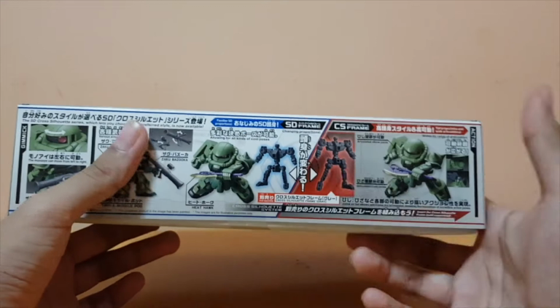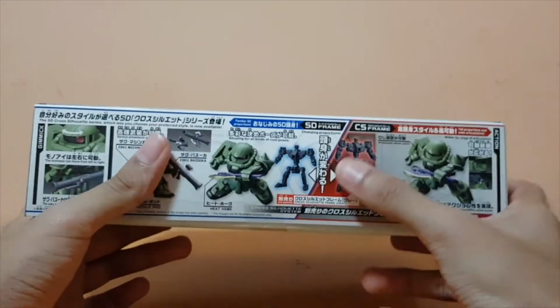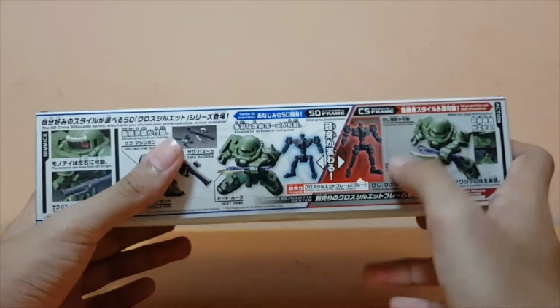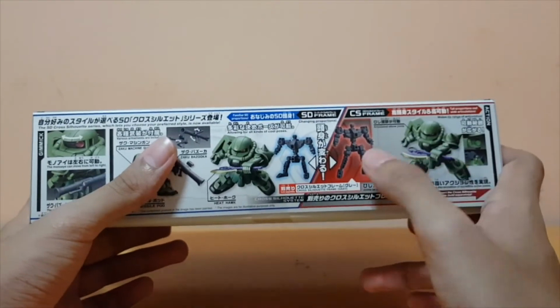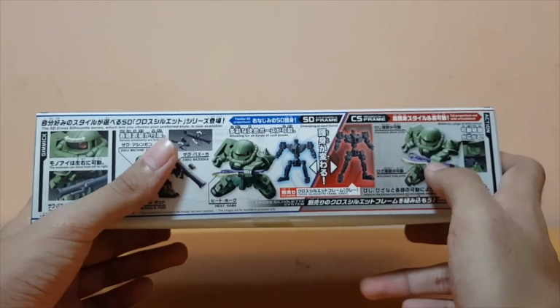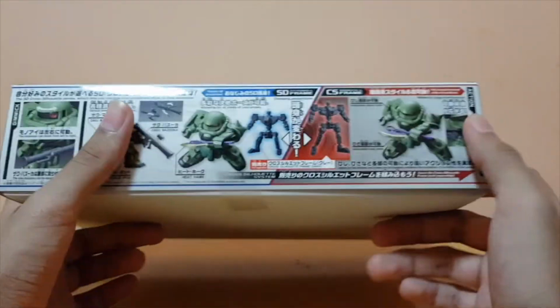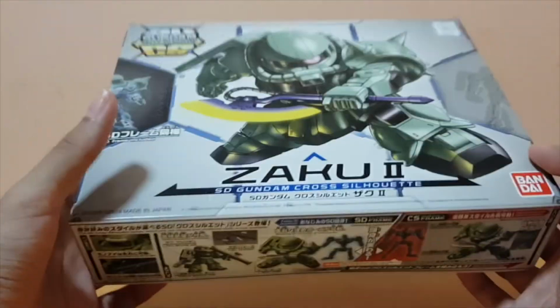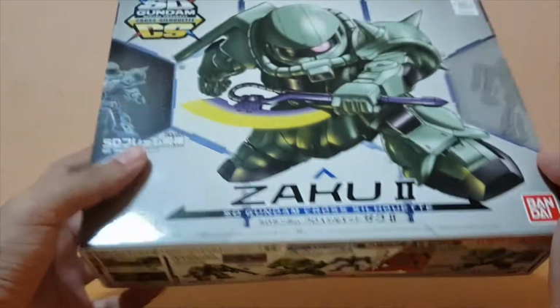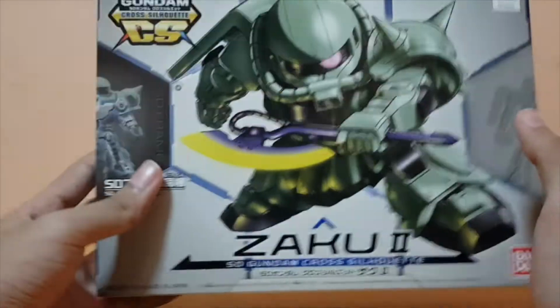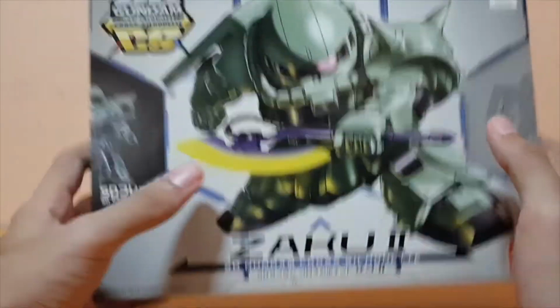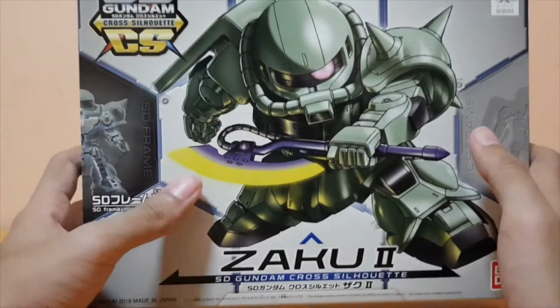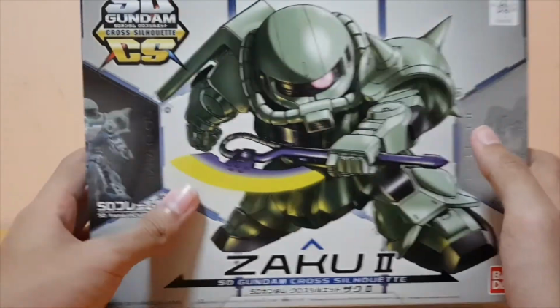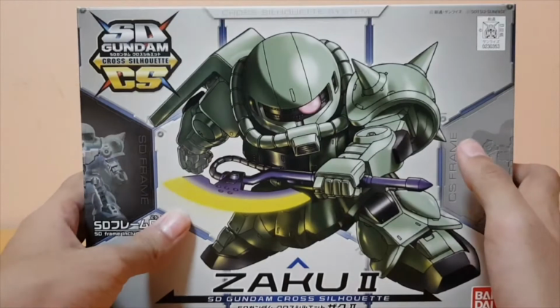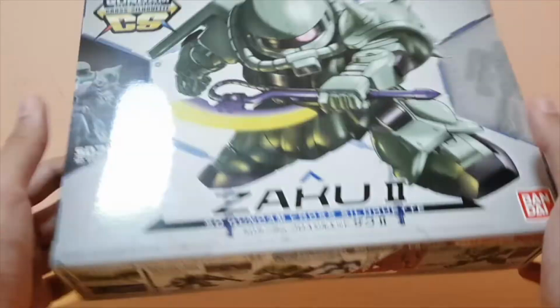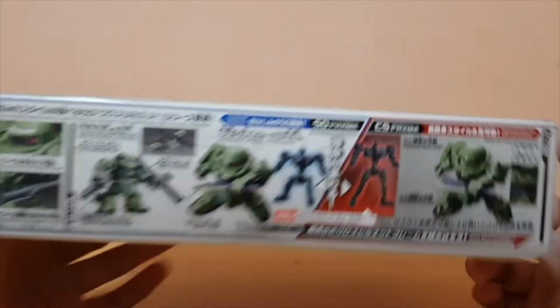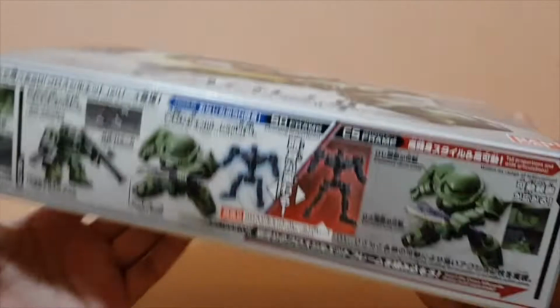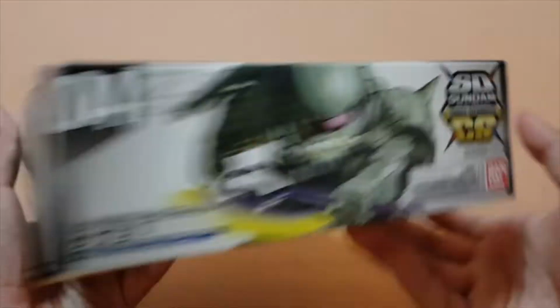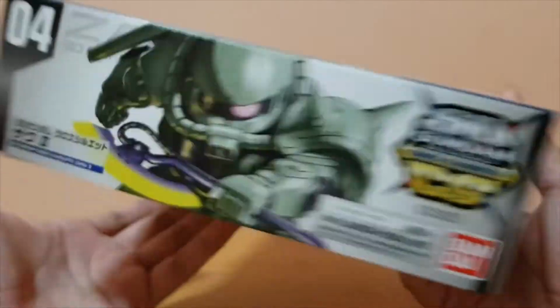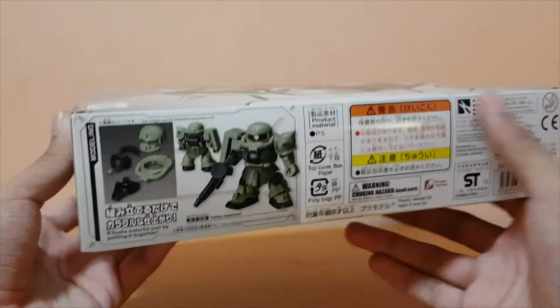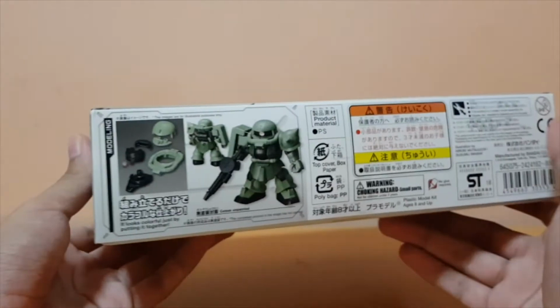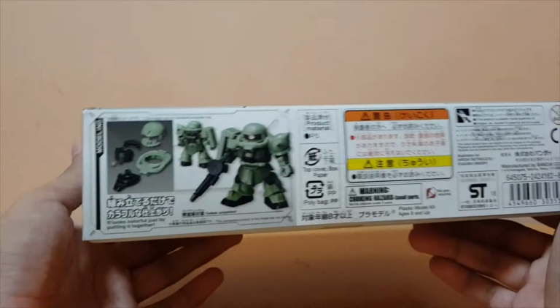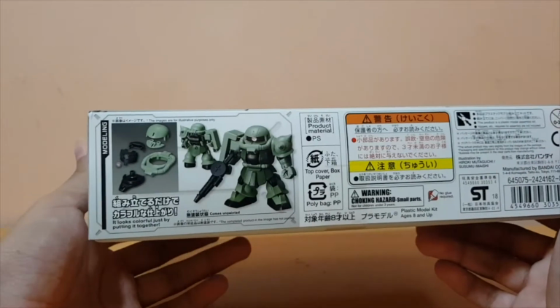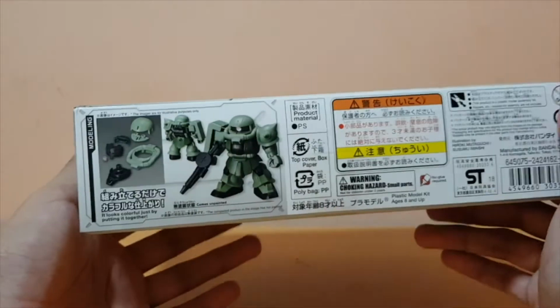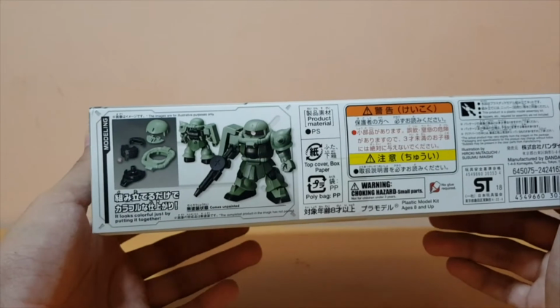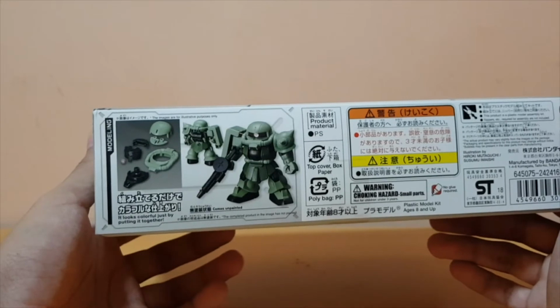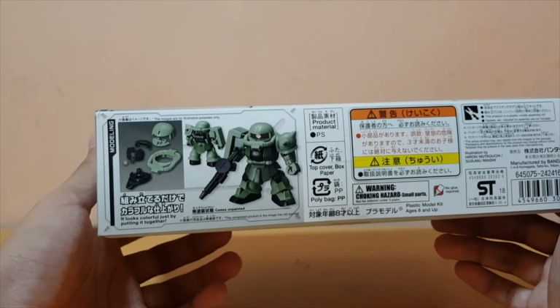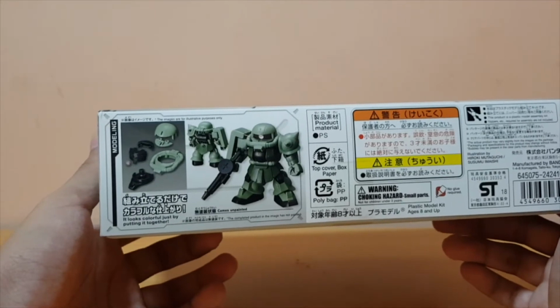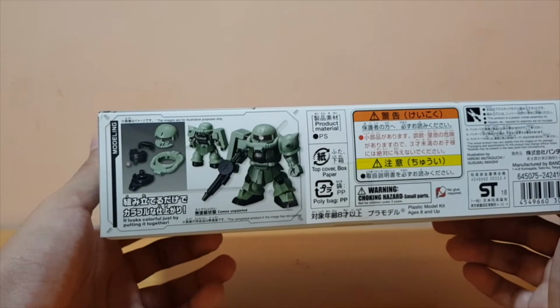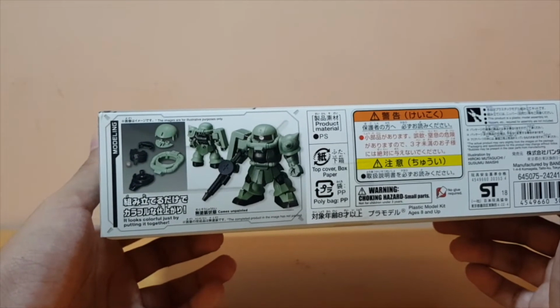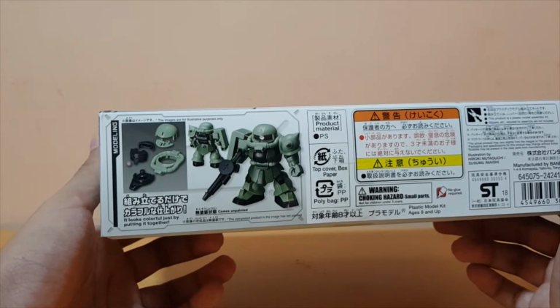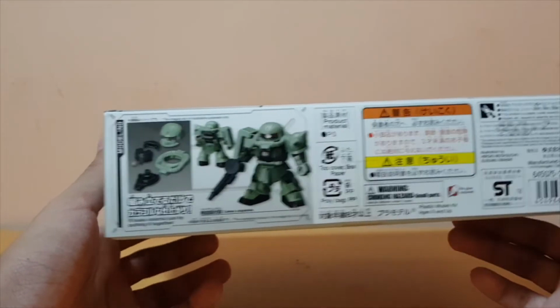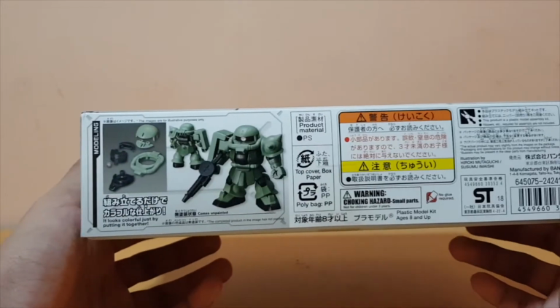Same thing — you can change the proportion of the SD. But to be honest, when I get the Zaku, I'm not really into the SCS proportions. I get these kits mainly because the quality is really good, that's for sure.